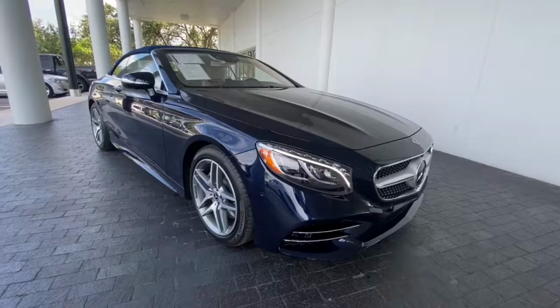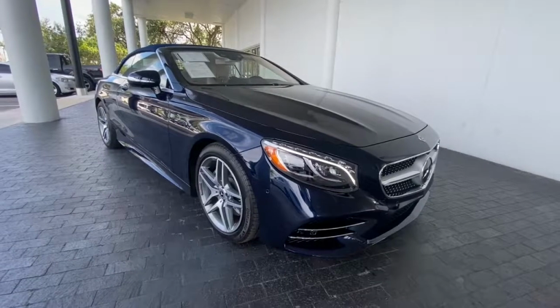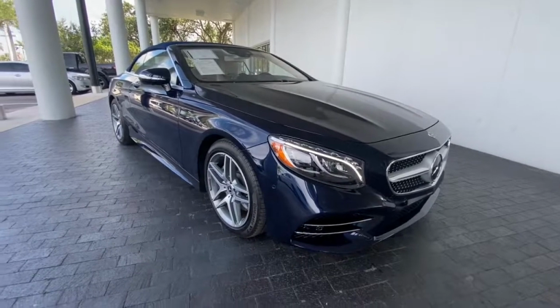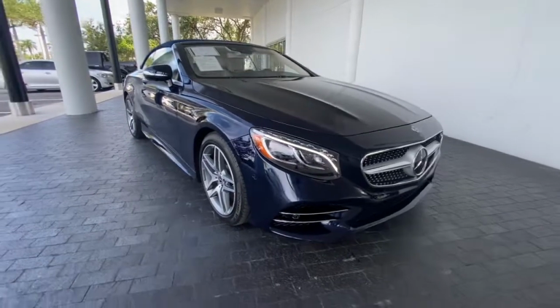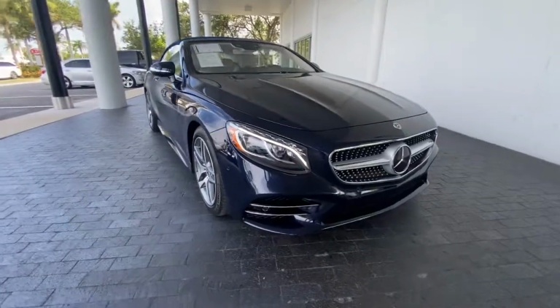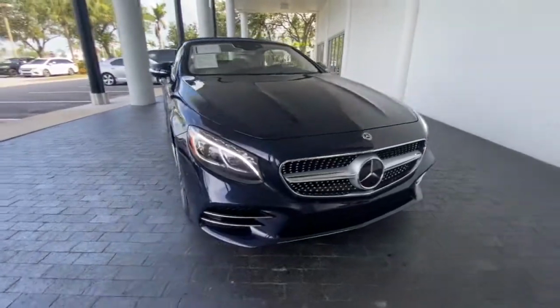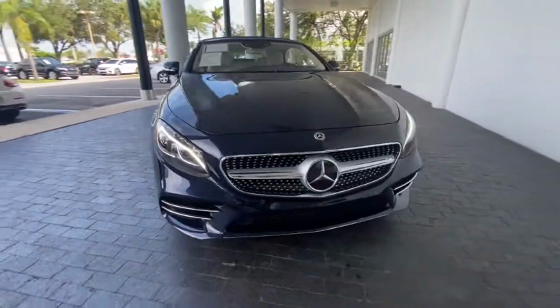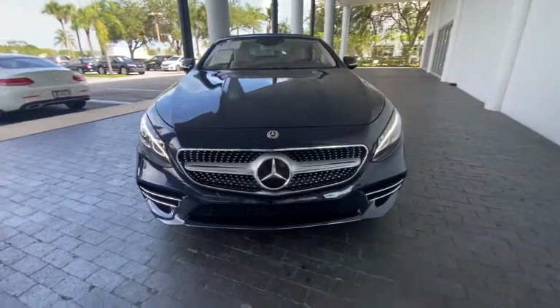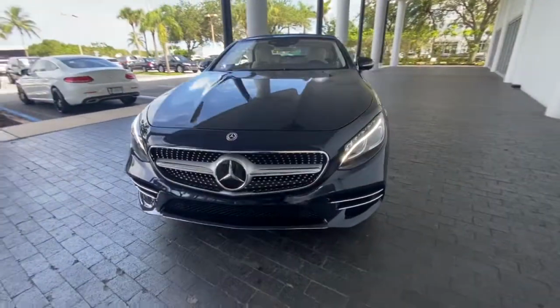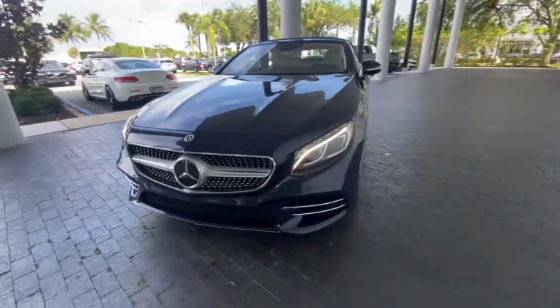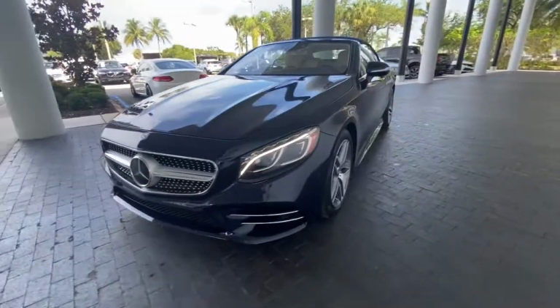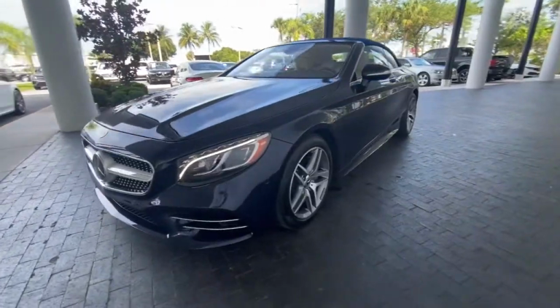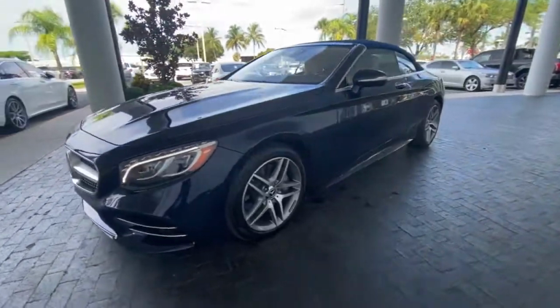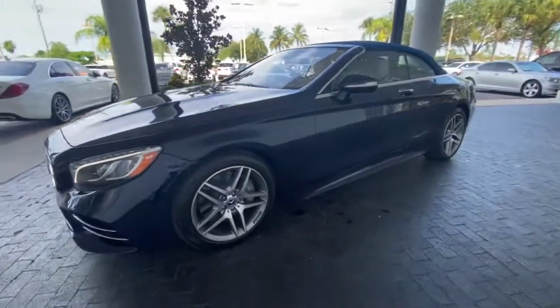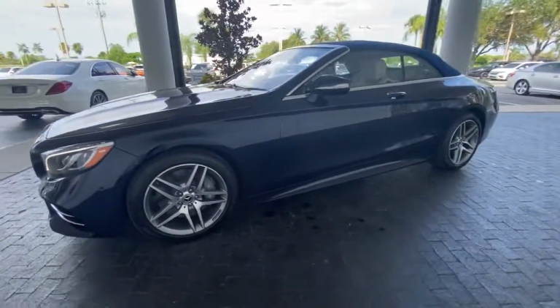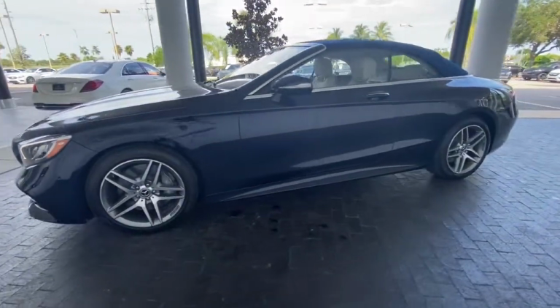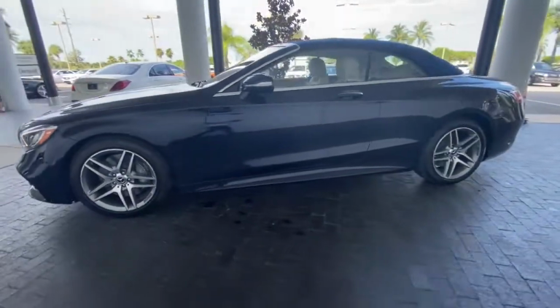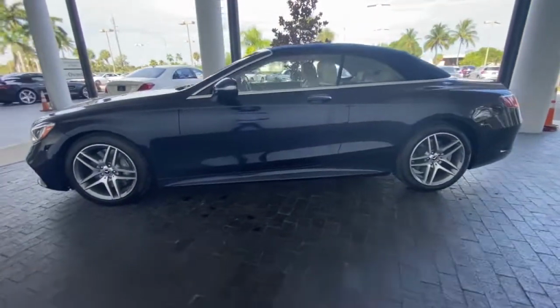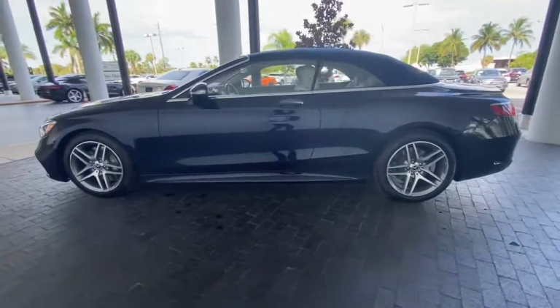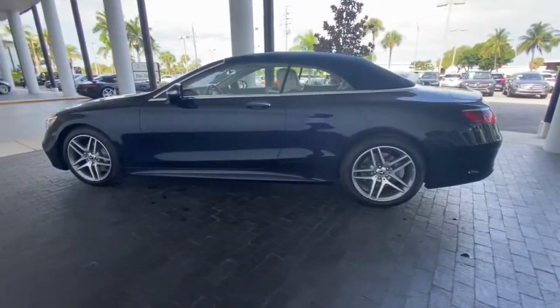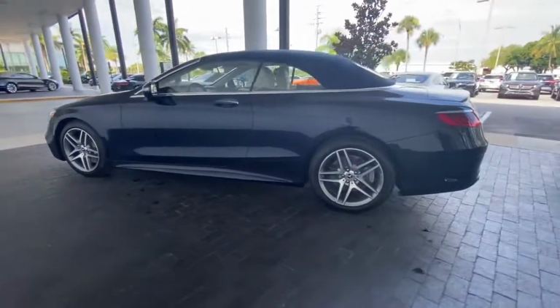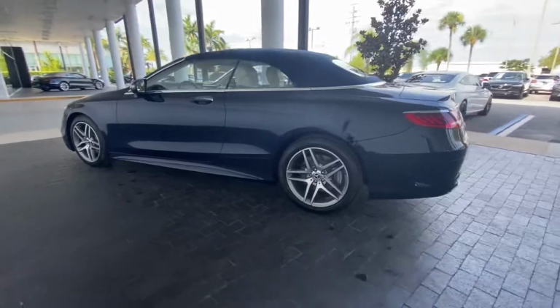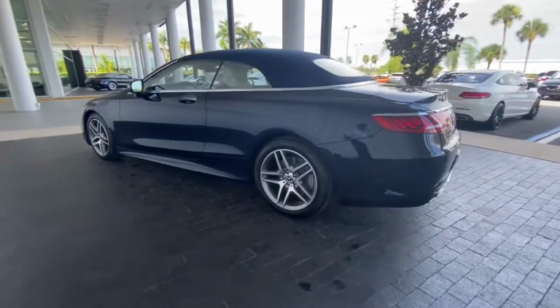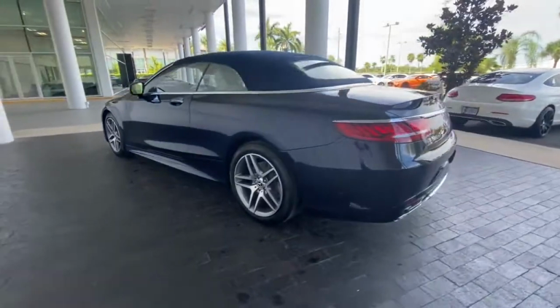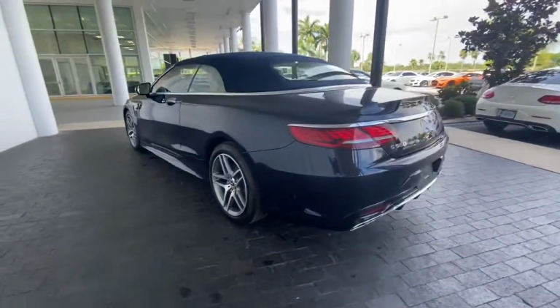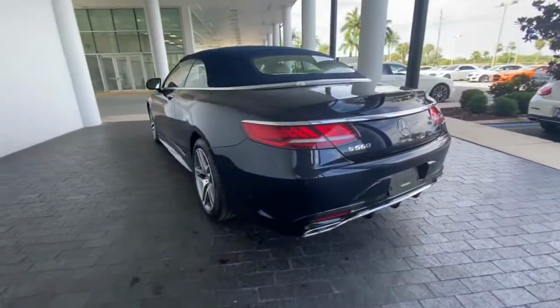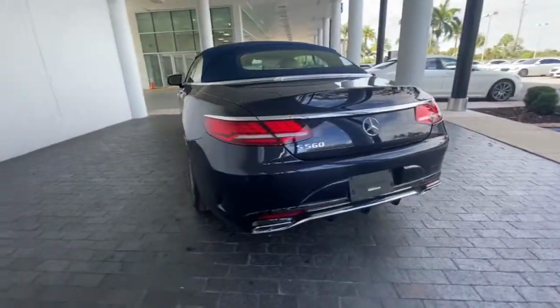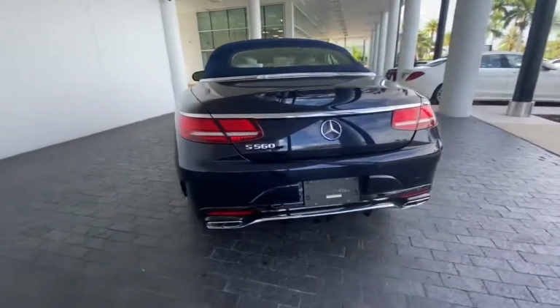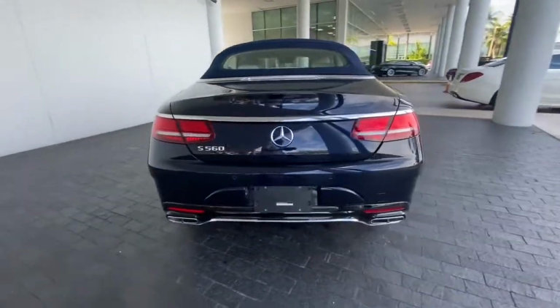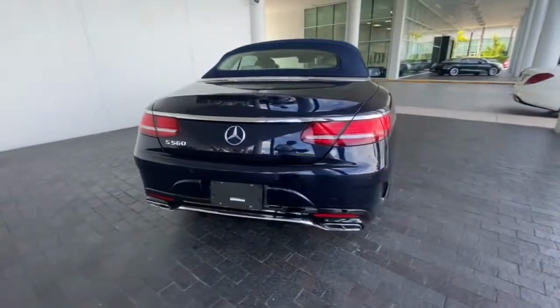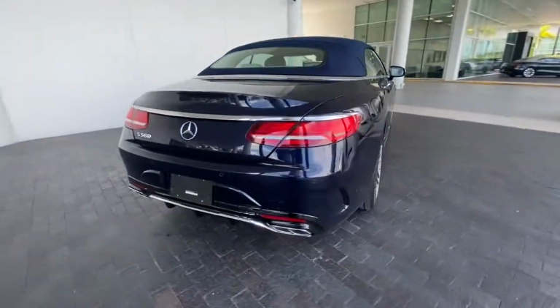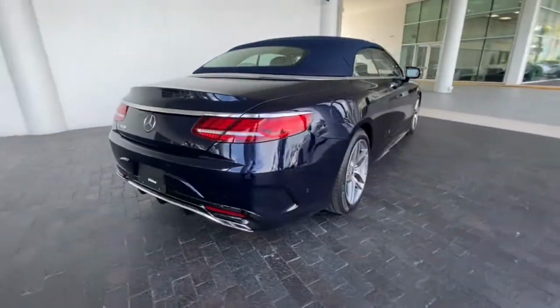Get into the 2019 Mercedes-Benz S-Class. This vehicle is an outstanding buy with fewer than 5,000 miles on the odometer. This vehicle delivers the style, comfort, and efficiency you need to meet the needs of today's lifestyle.